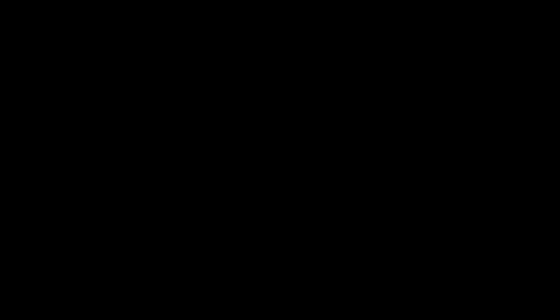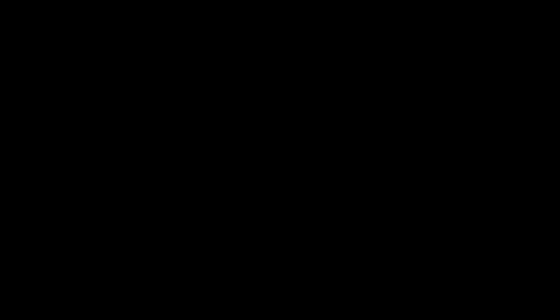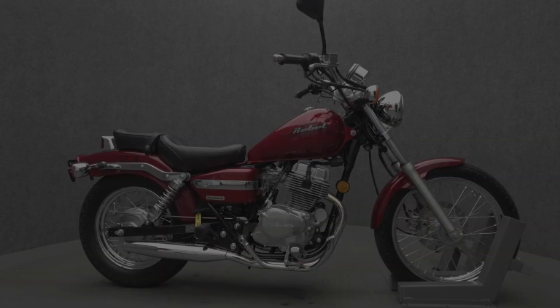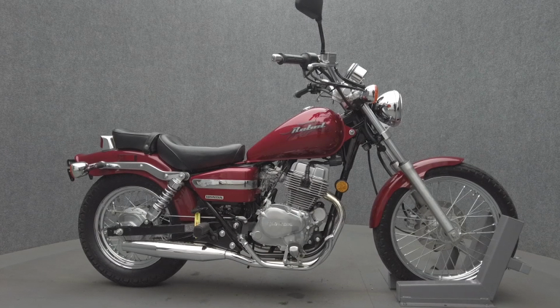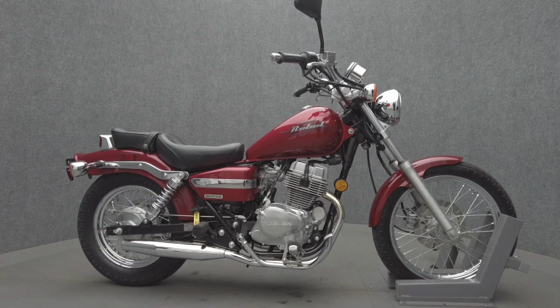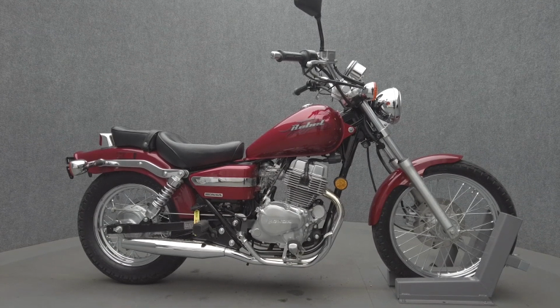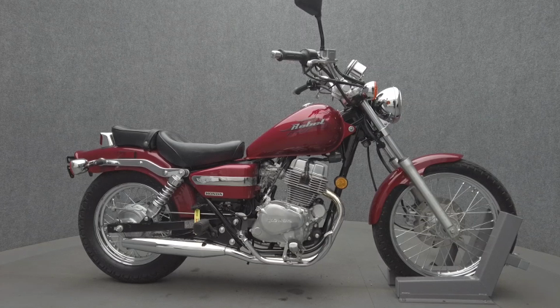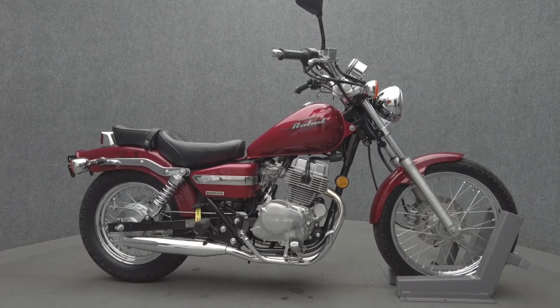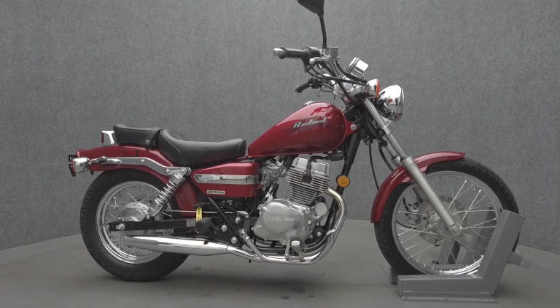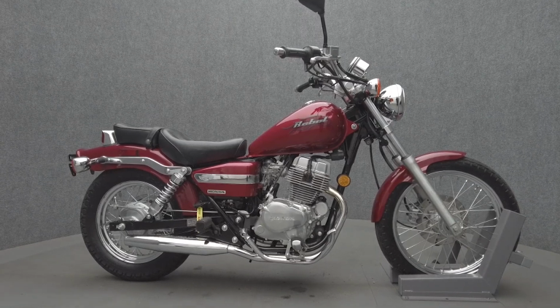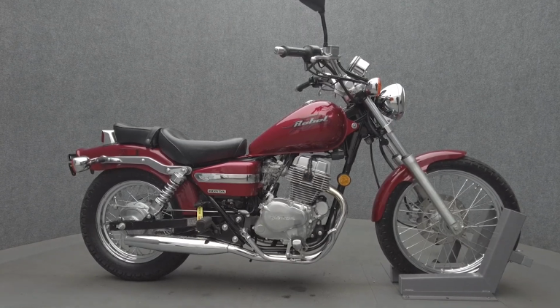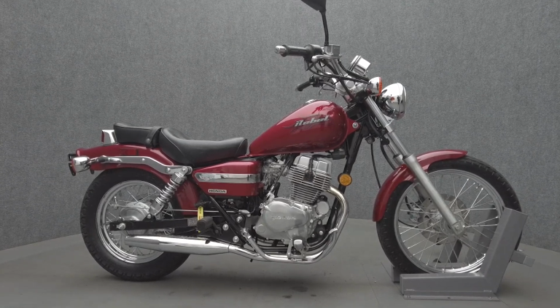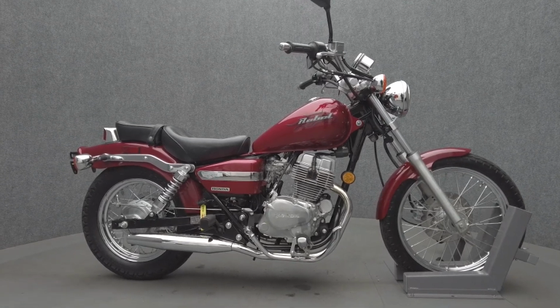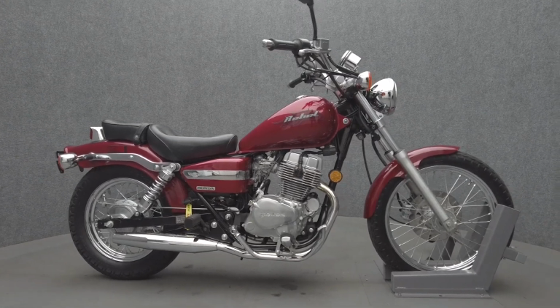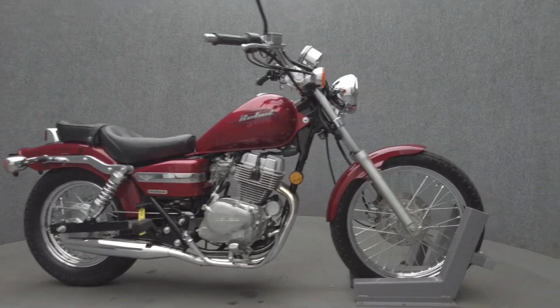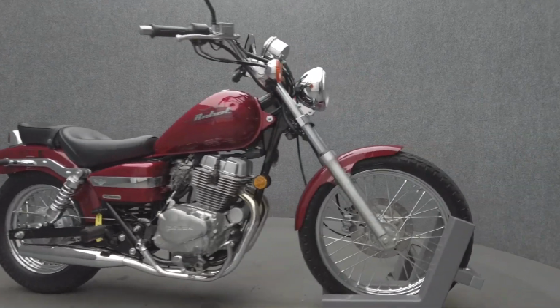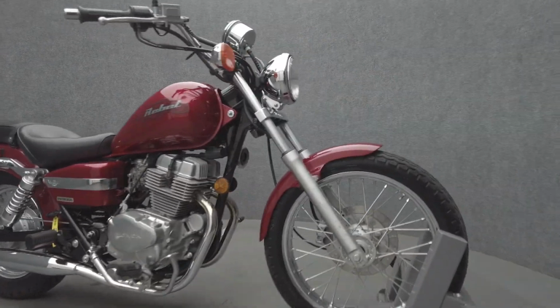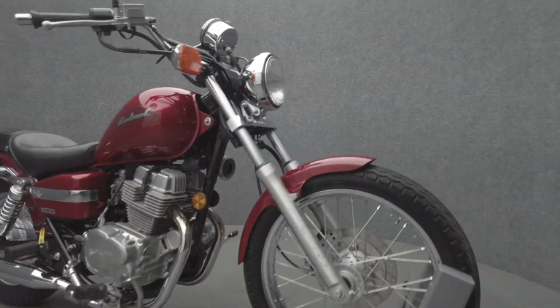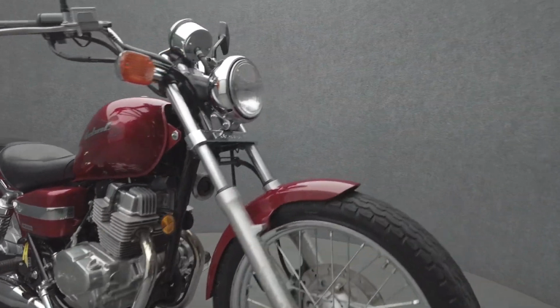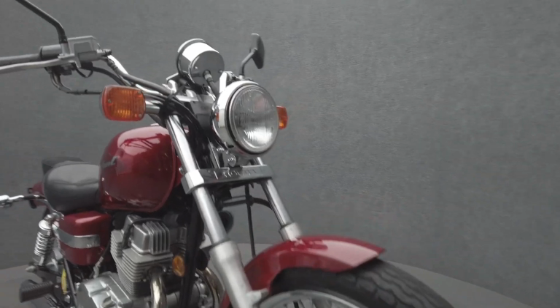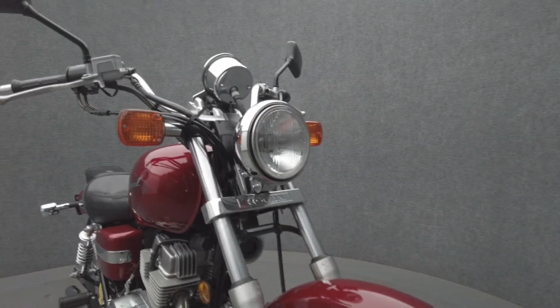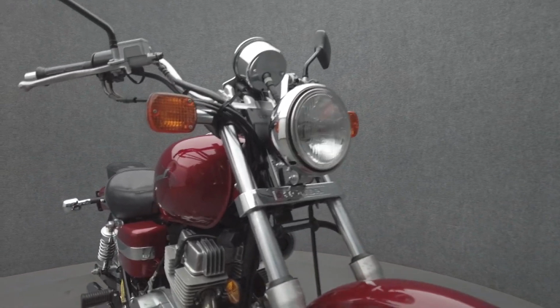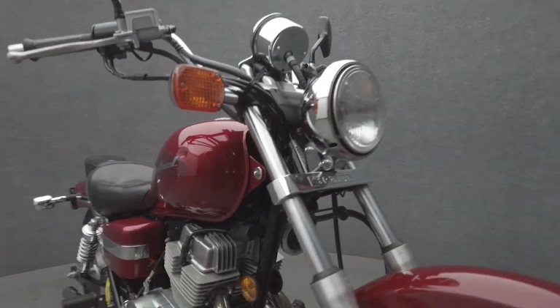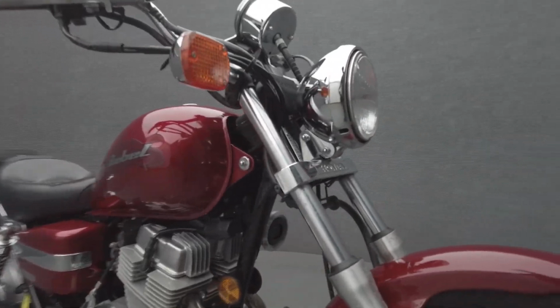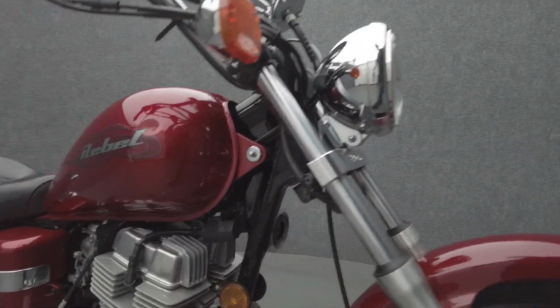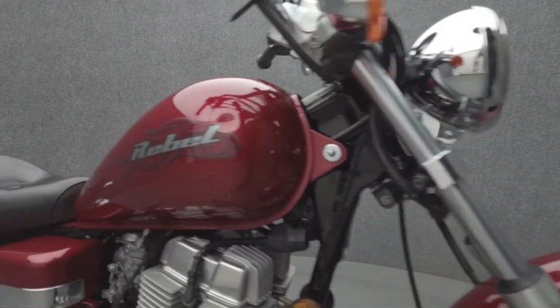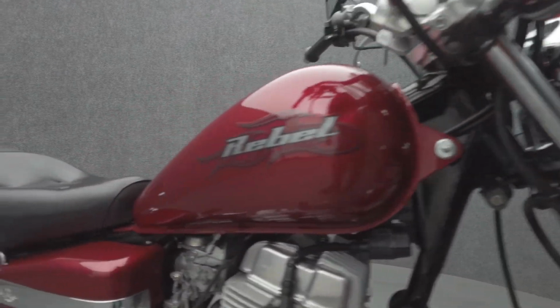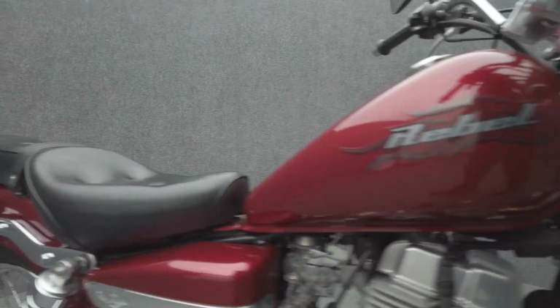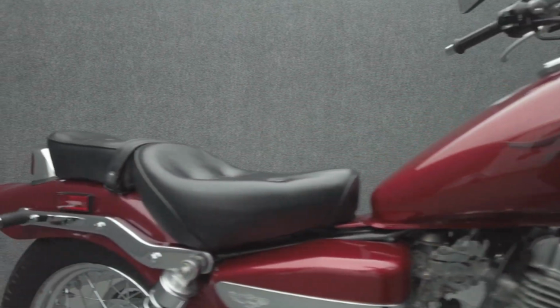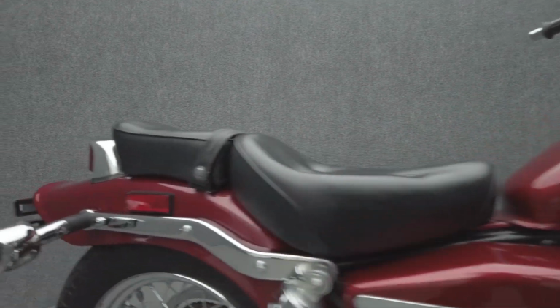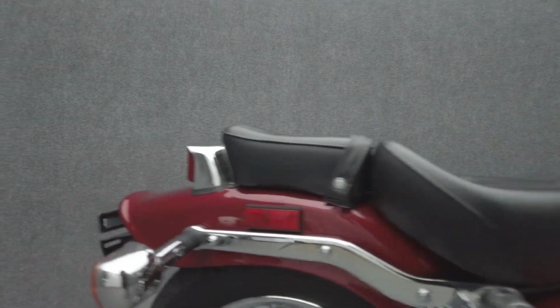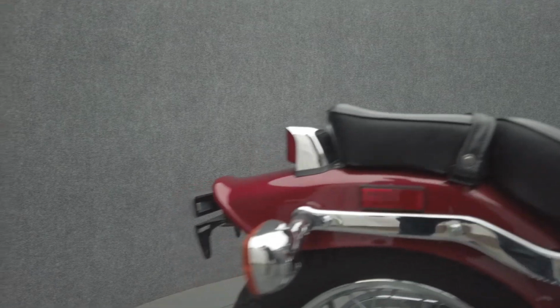Hey everyone, this is Keegan from National Power Sports. The 2004 Honda Rebel 250 with 3,693 miles passes New Hampshire State Inspection and runs well. The Rebel is lightweight, easy to ride, and it would be a great first bike for the right rider.